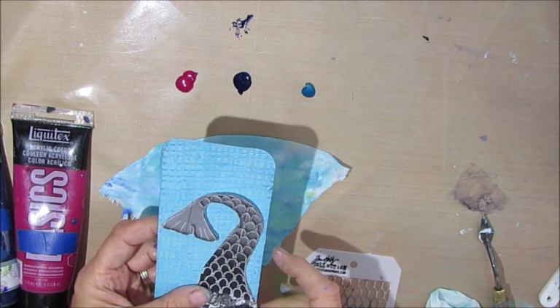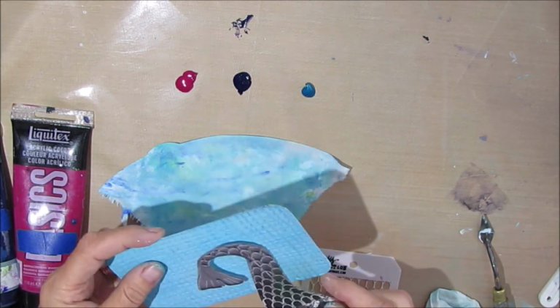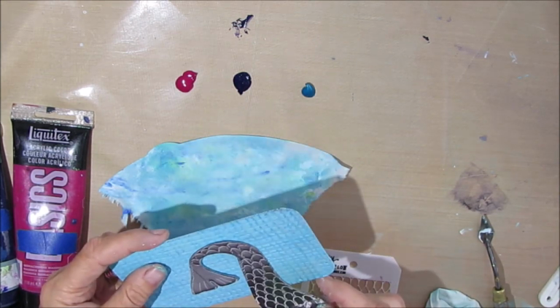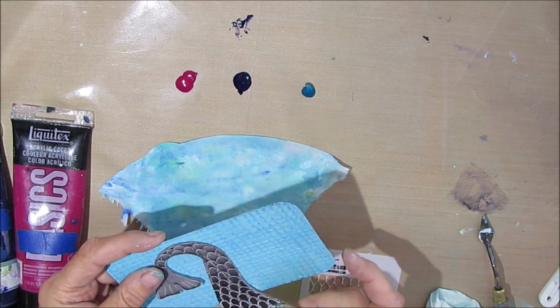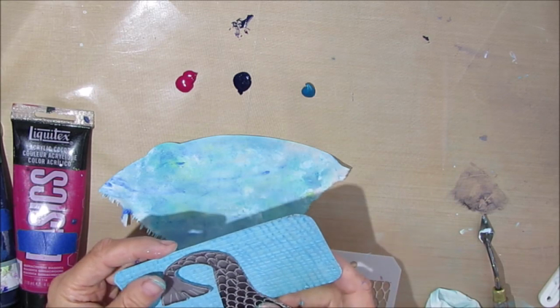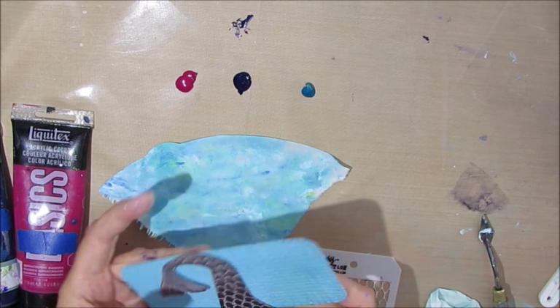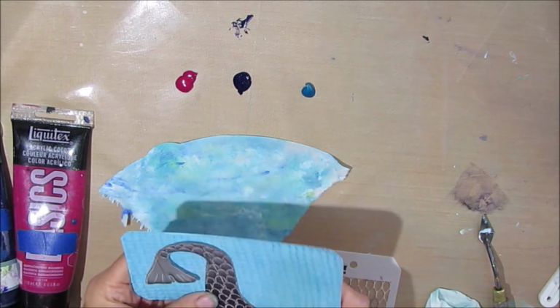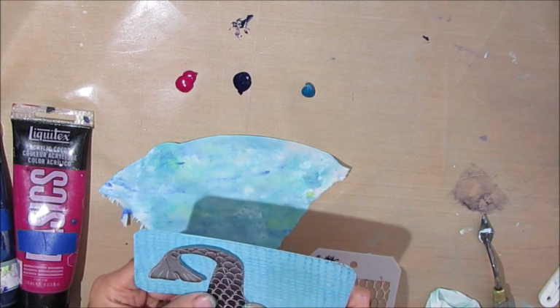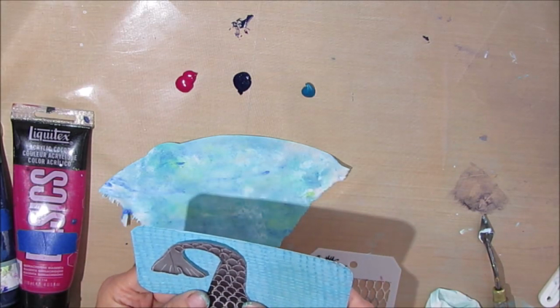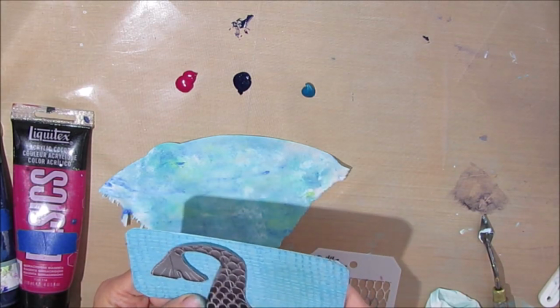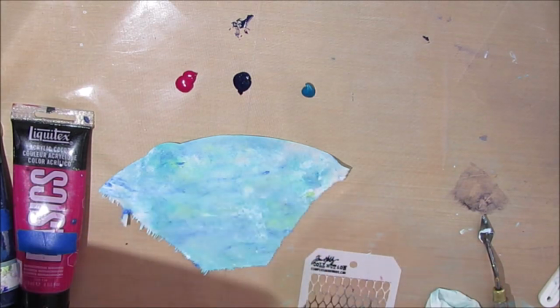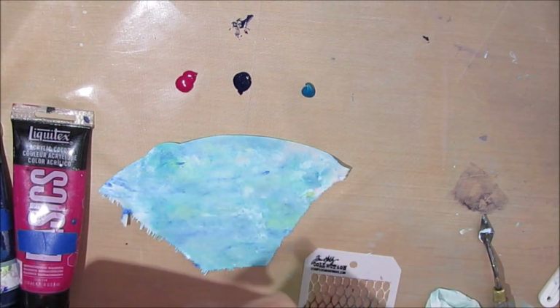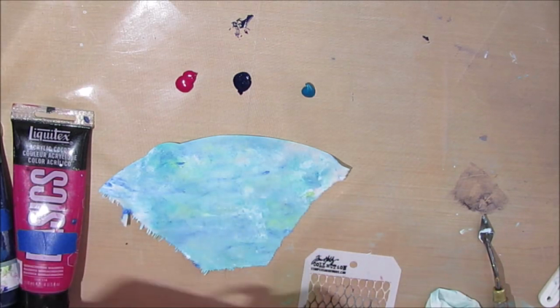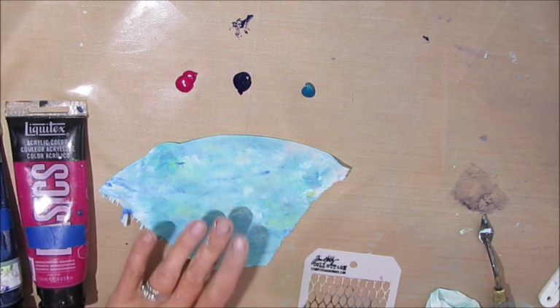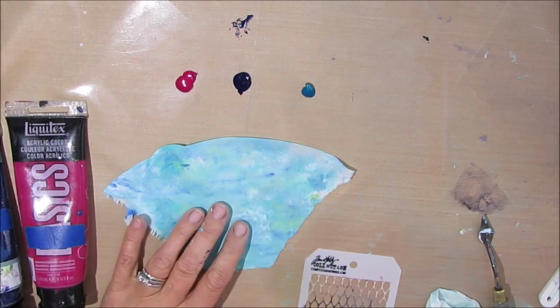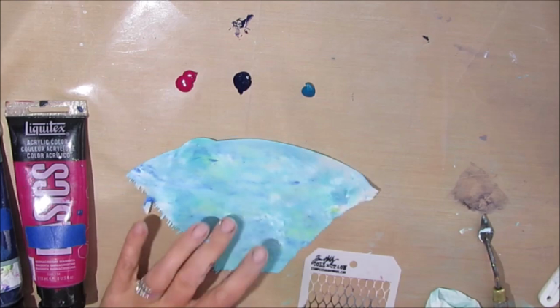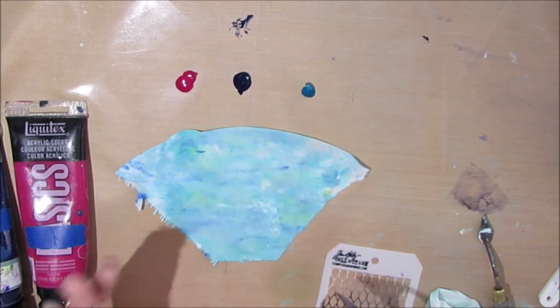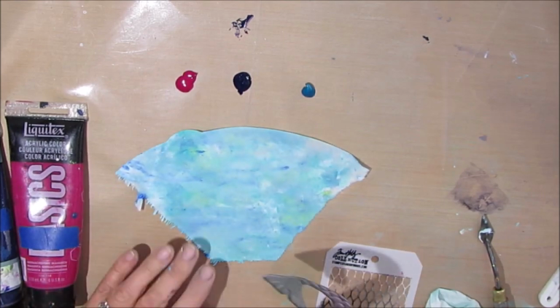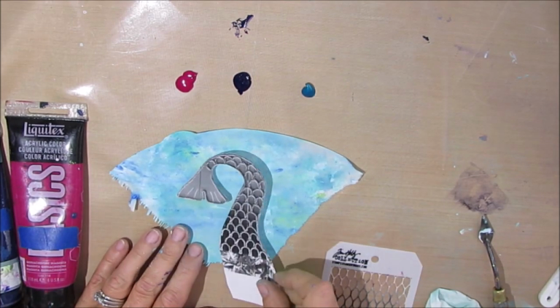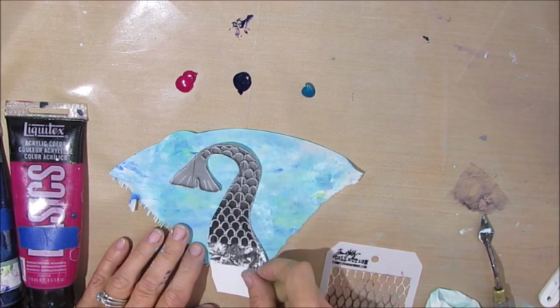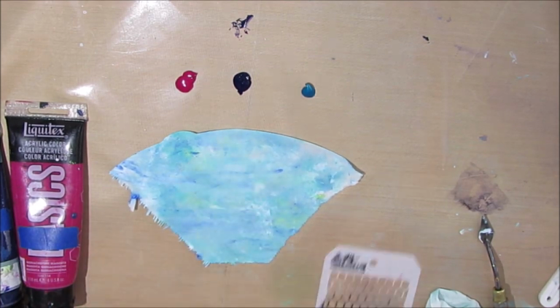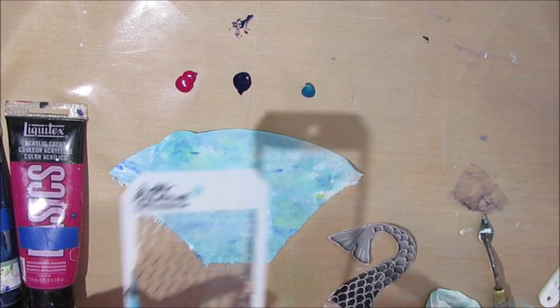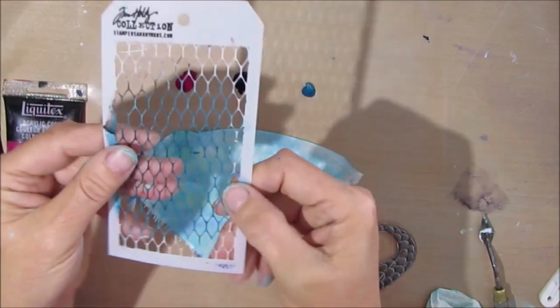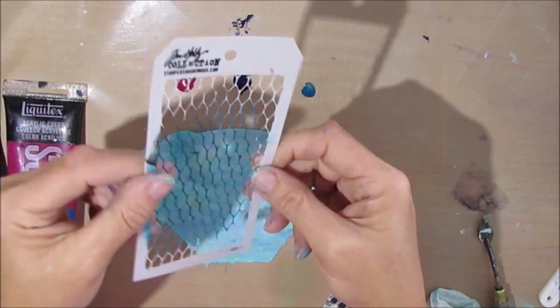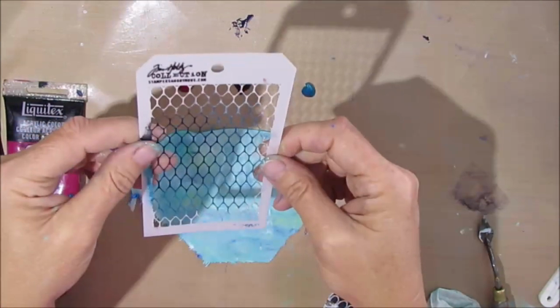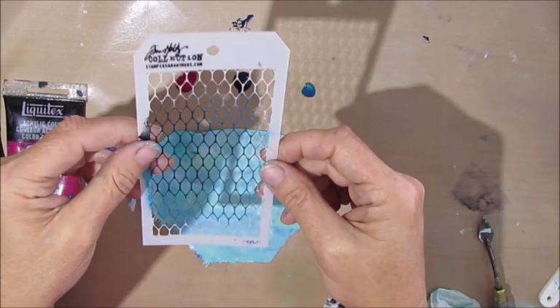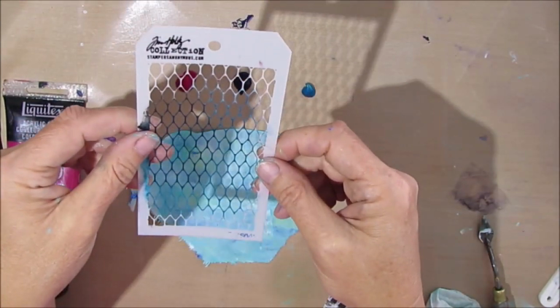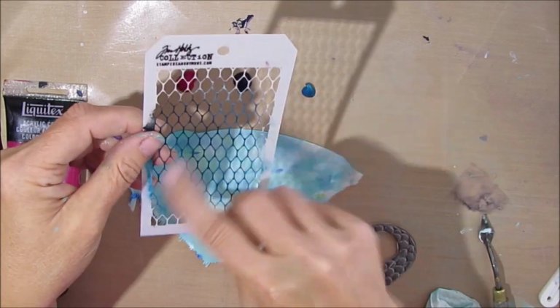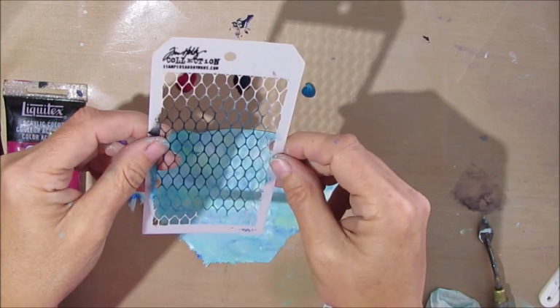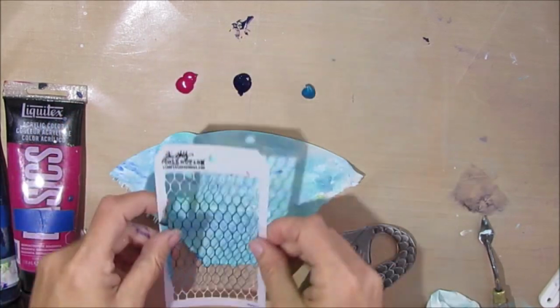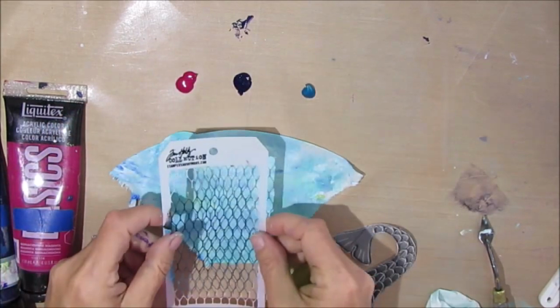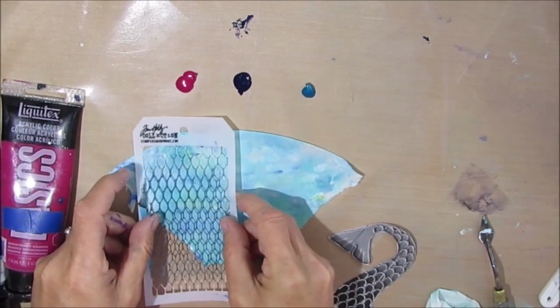I went on to Pinterest and just googled mermaid and found a mermaid tail that I liked, printed it off, had it in Word, stretched it, printed it off, and cut it out just to make myself a template.